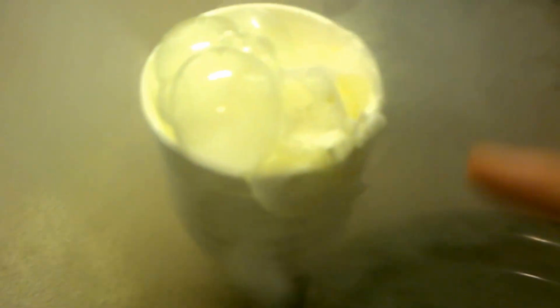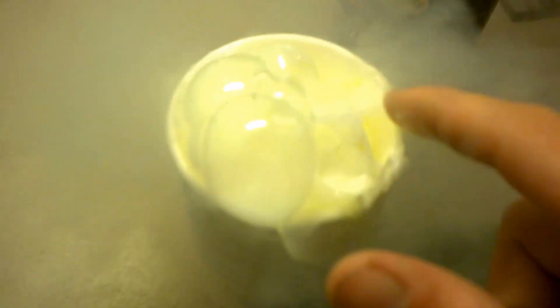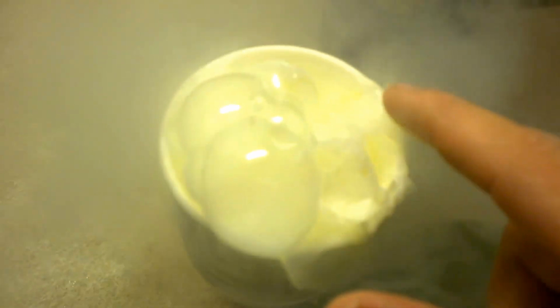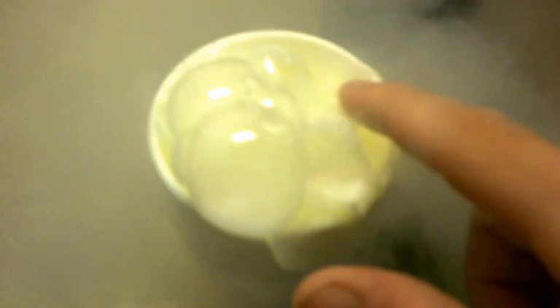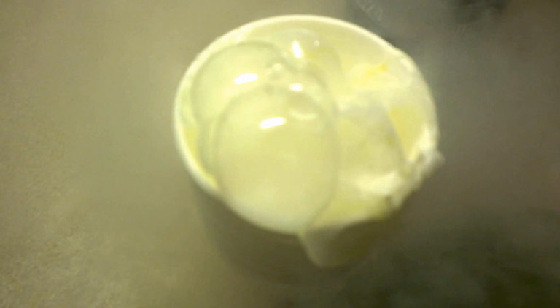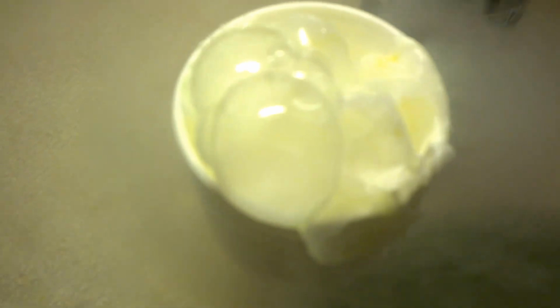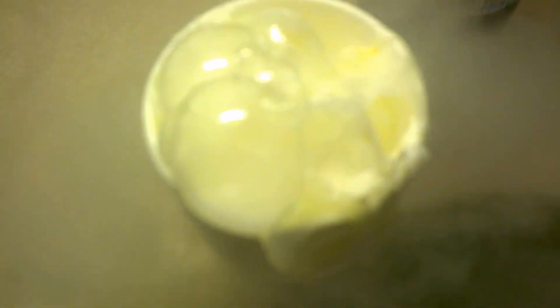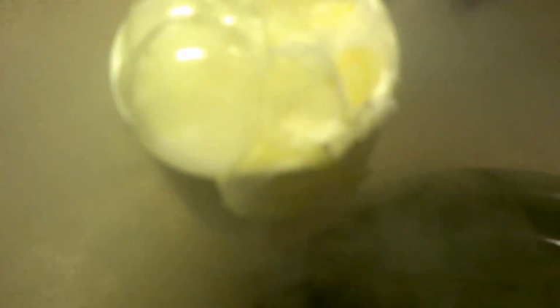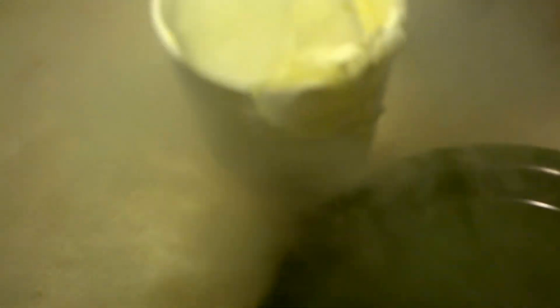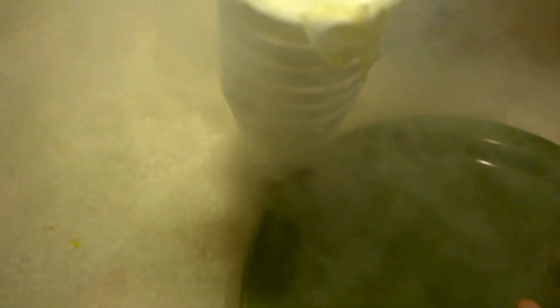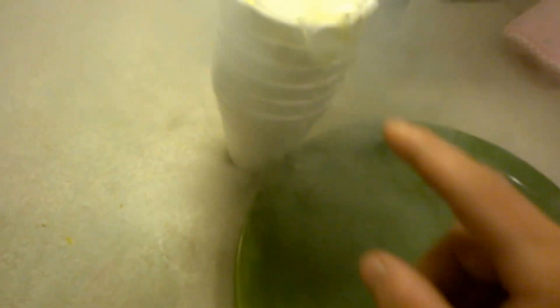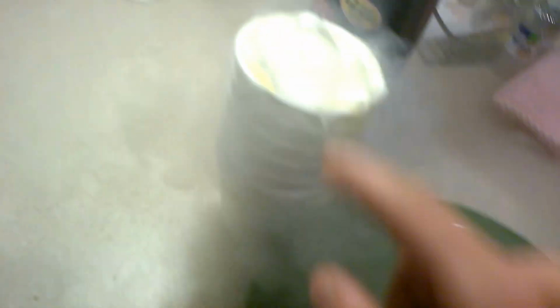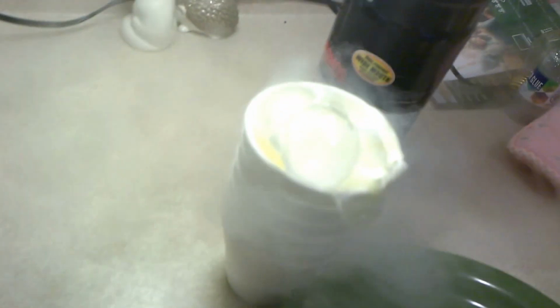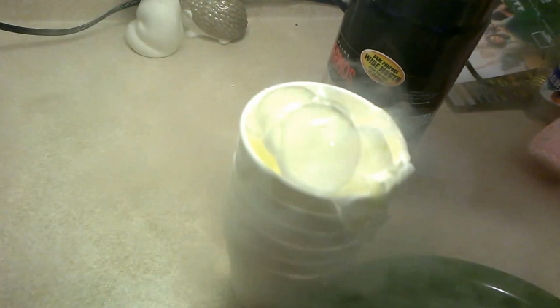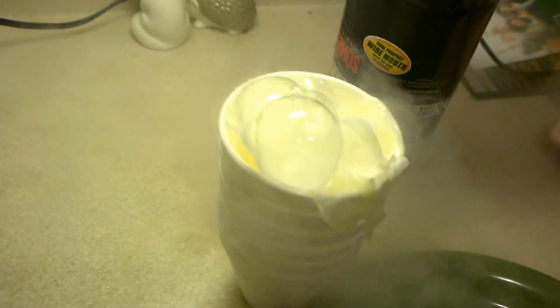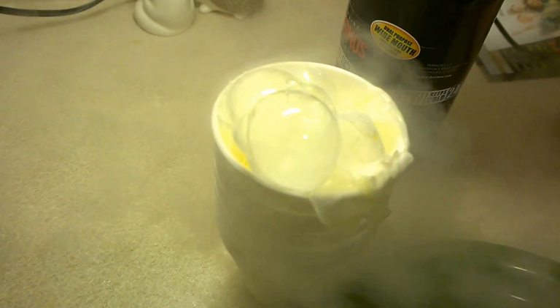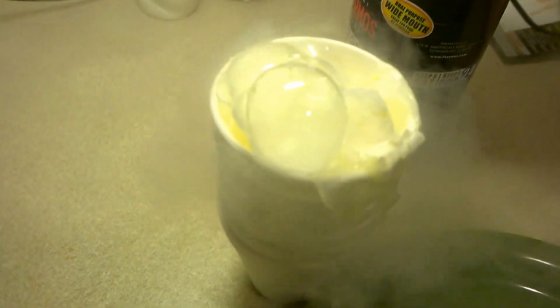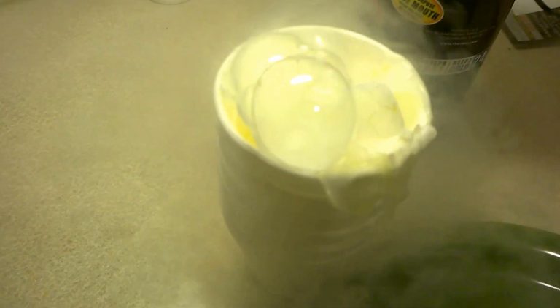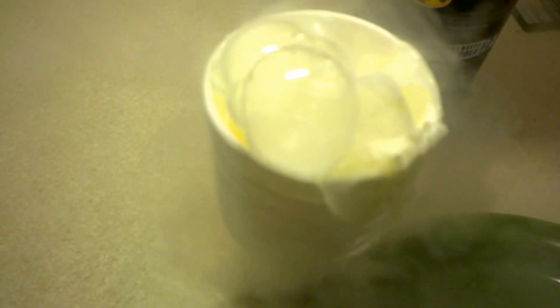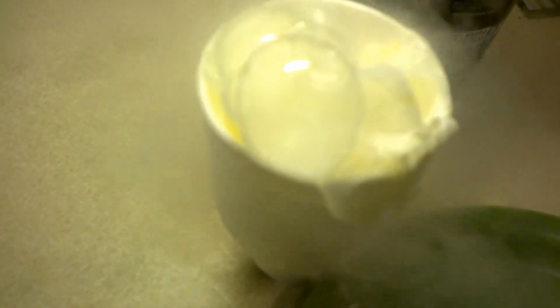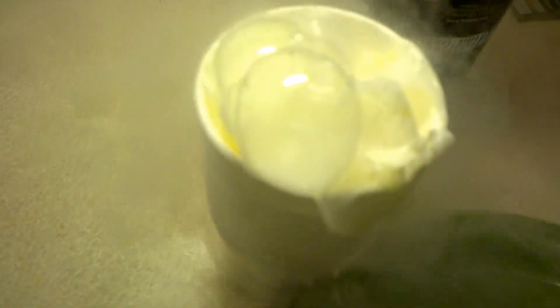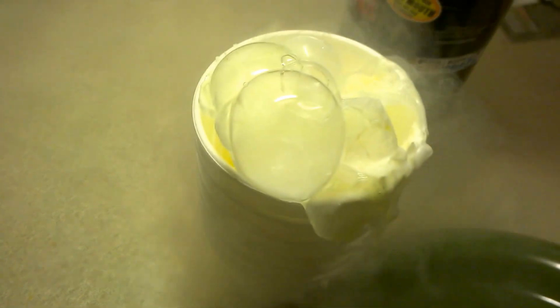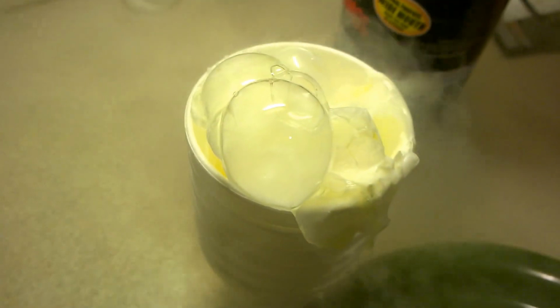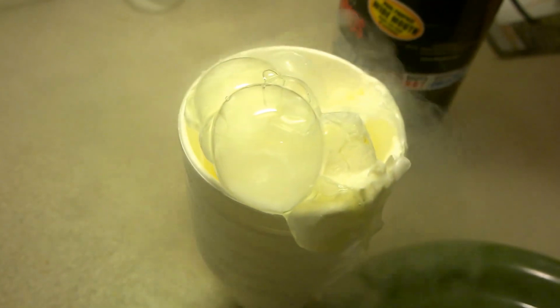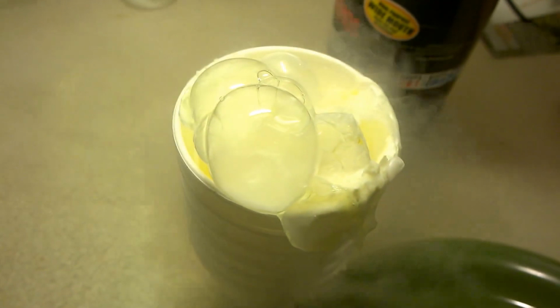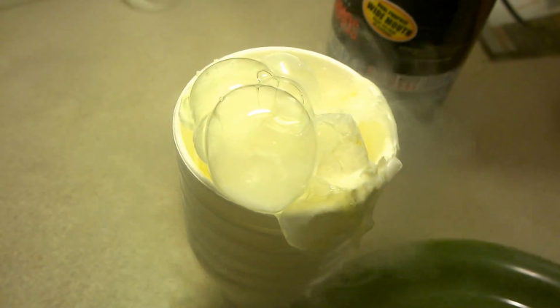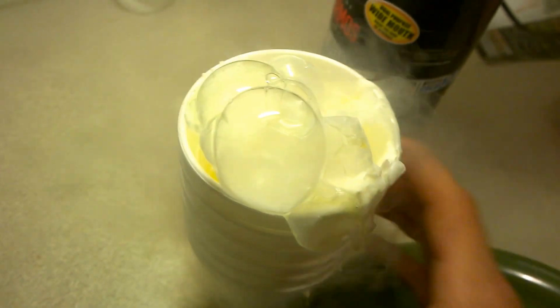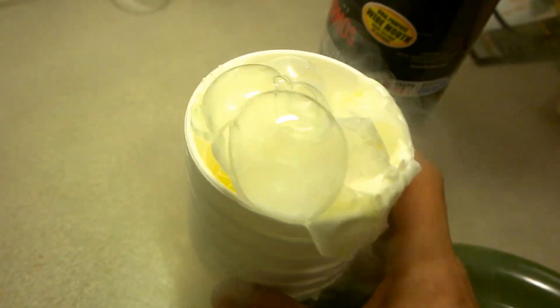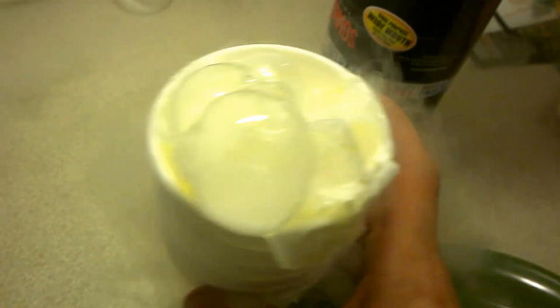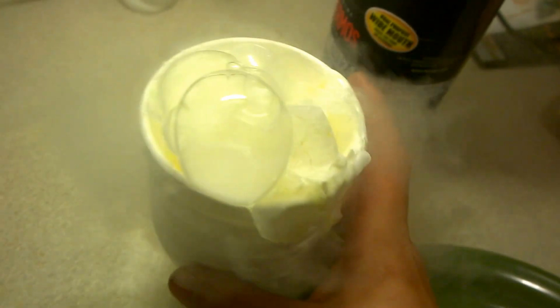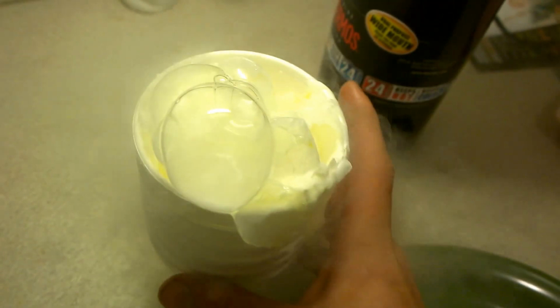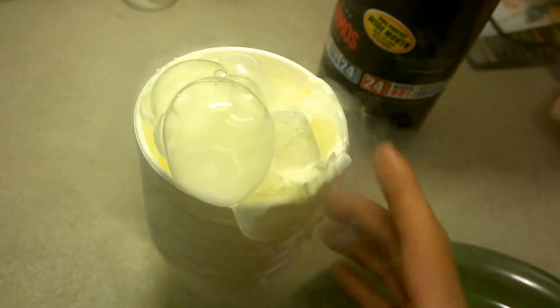It actually looks cooked — it's more like frozen, though. Let's look at that. Very interesting. Let that fully cool down.